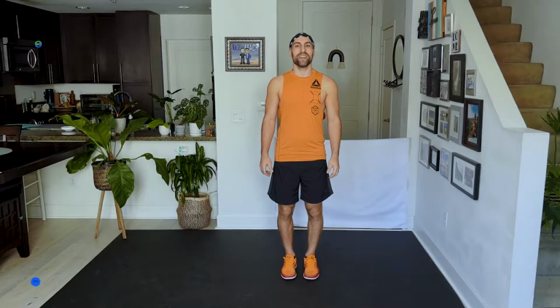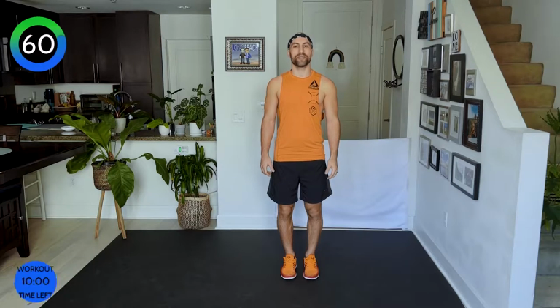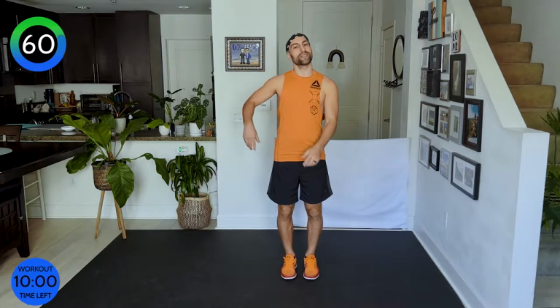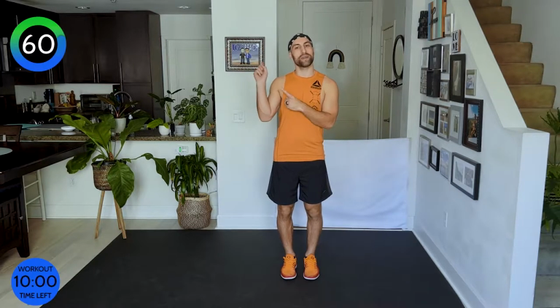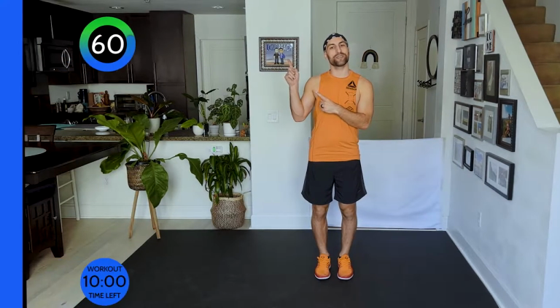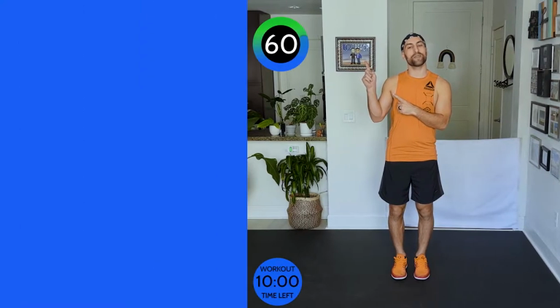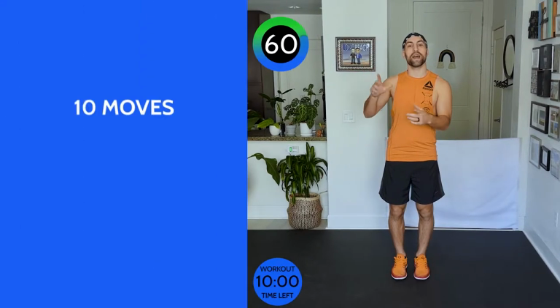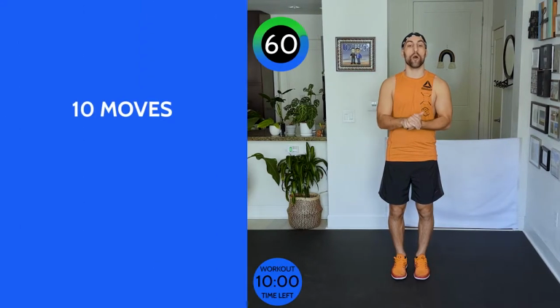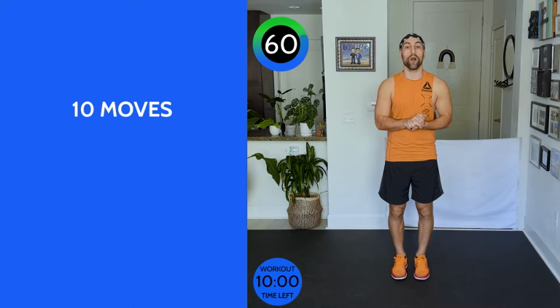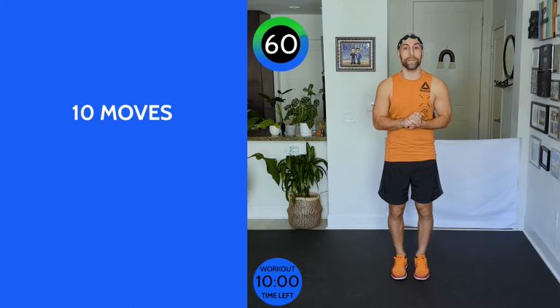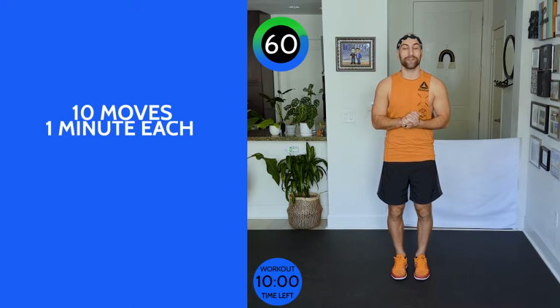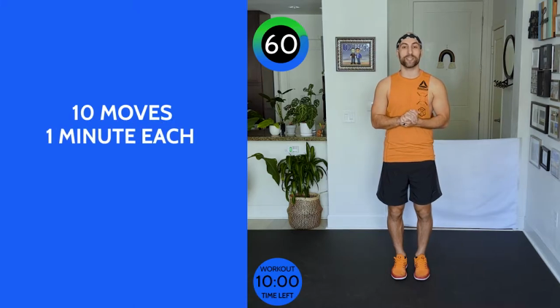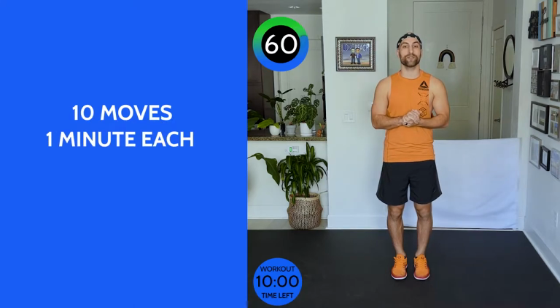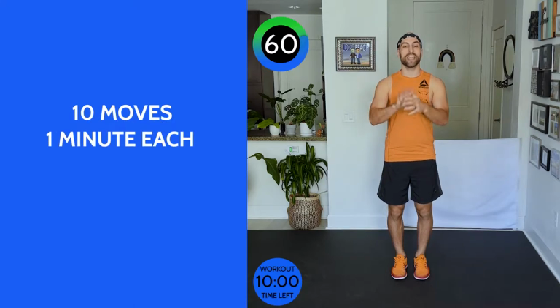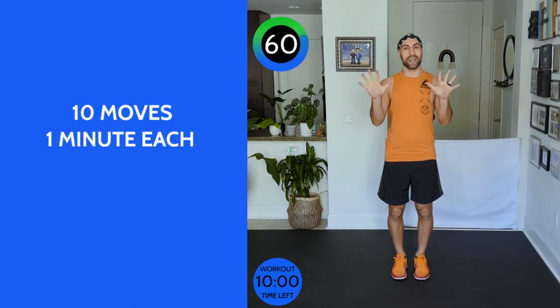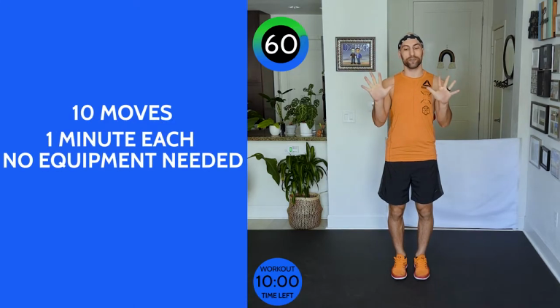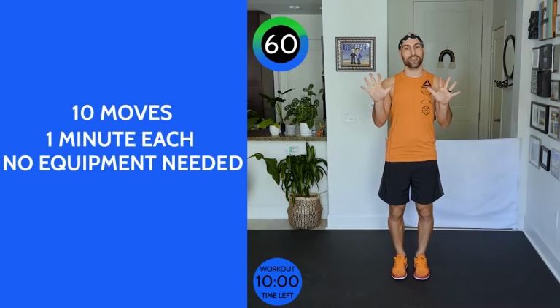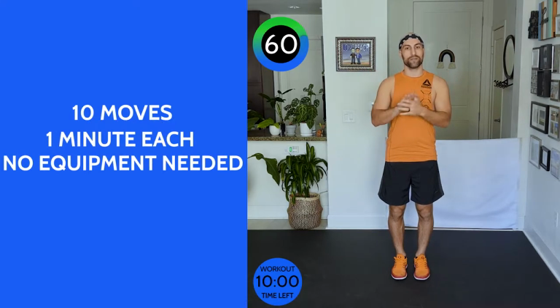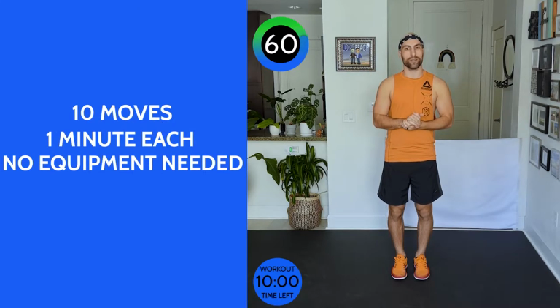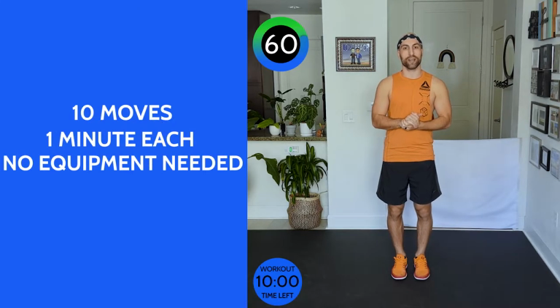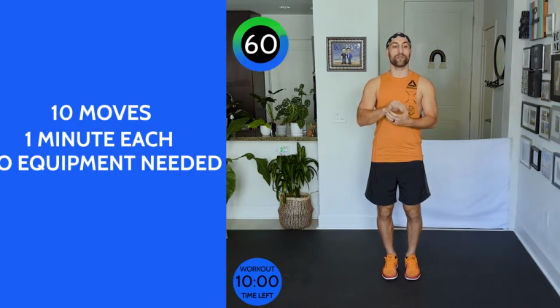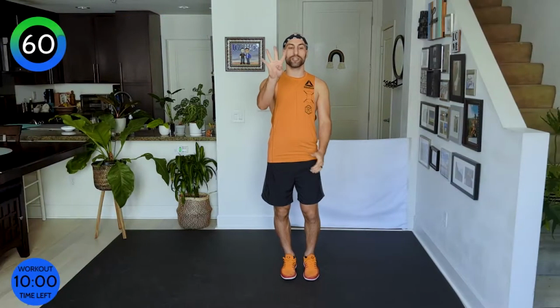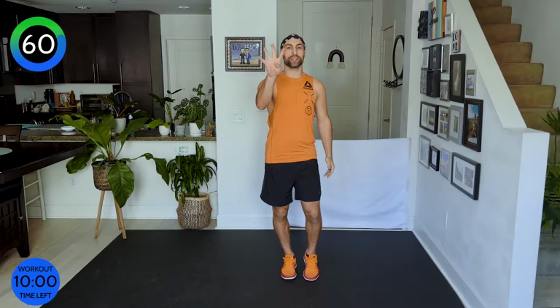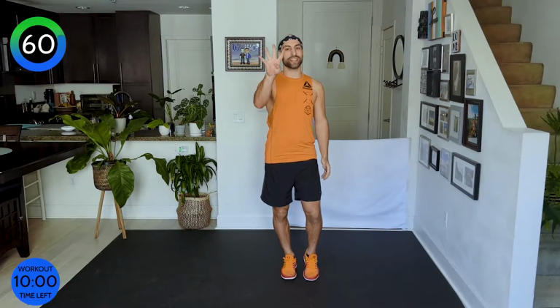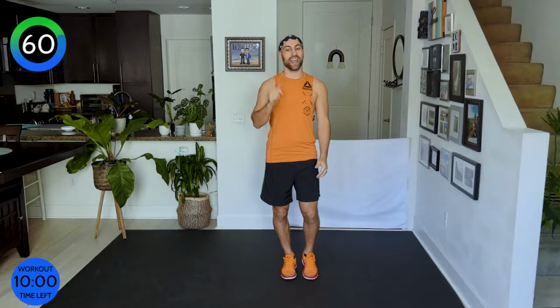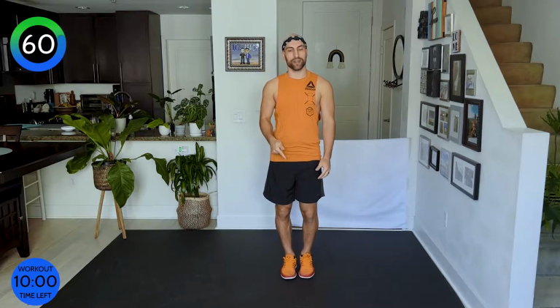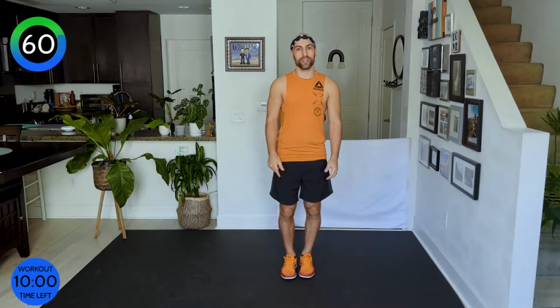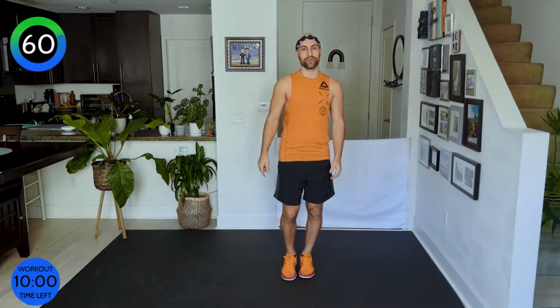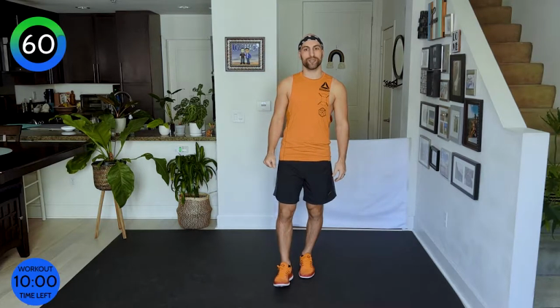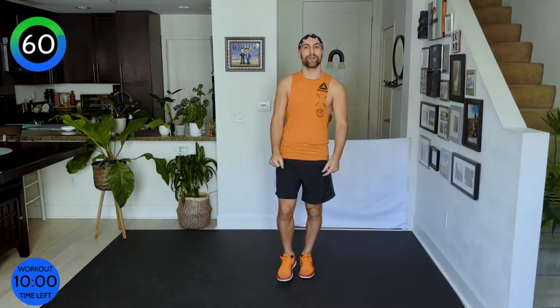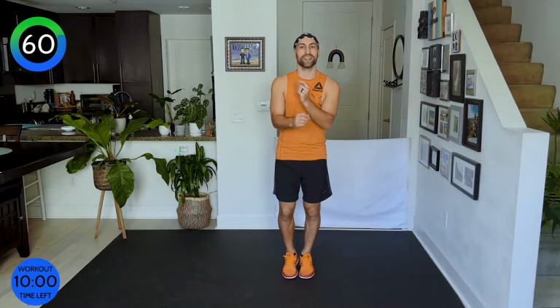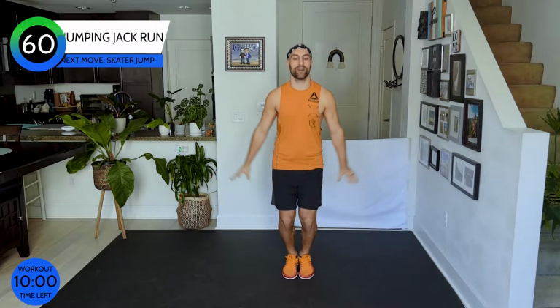Here we go. The timer is on. We have one minute for each move, ten moves. Ready? We're gonna start with four jumping jacks, eight runs. In three, two, one, let's go.